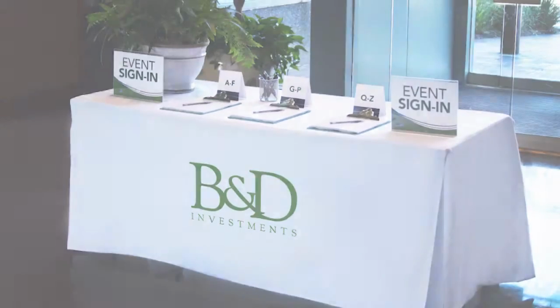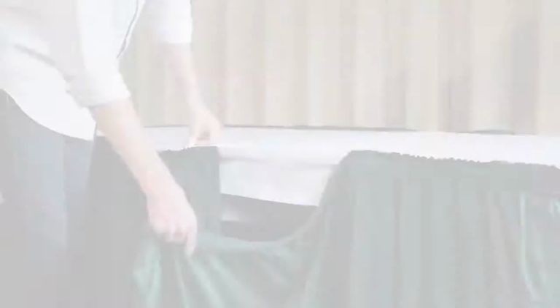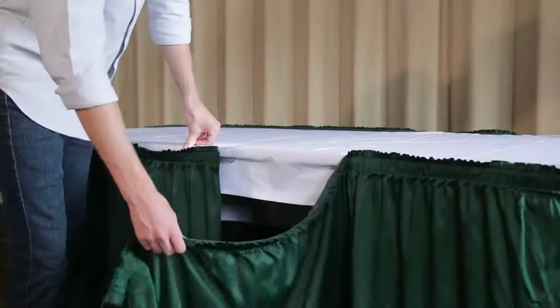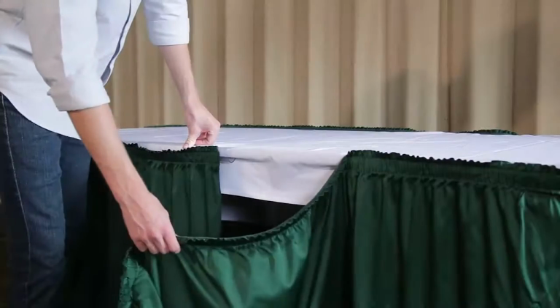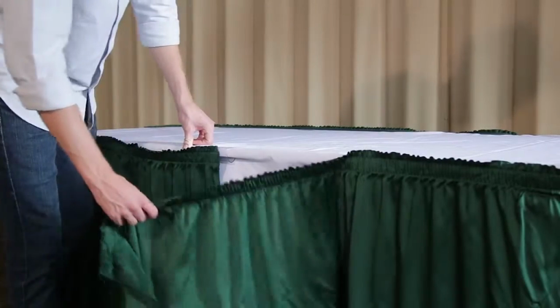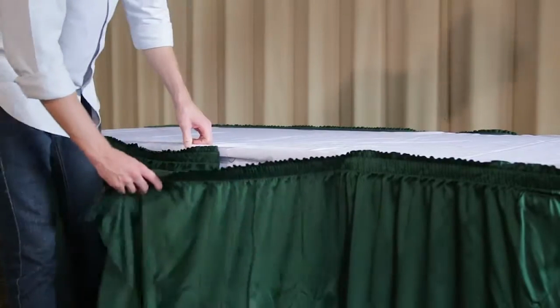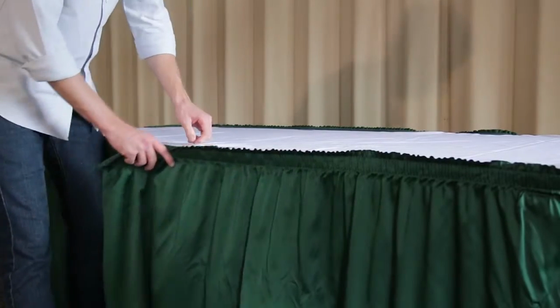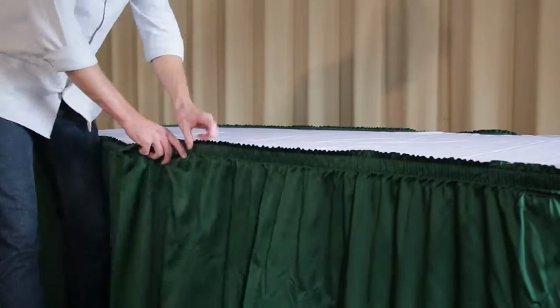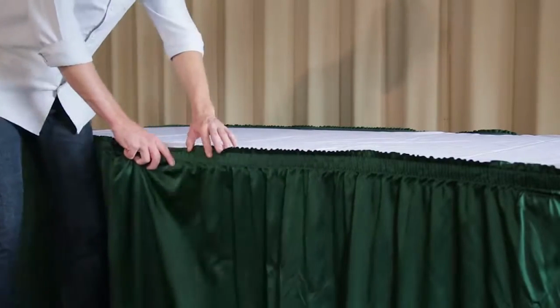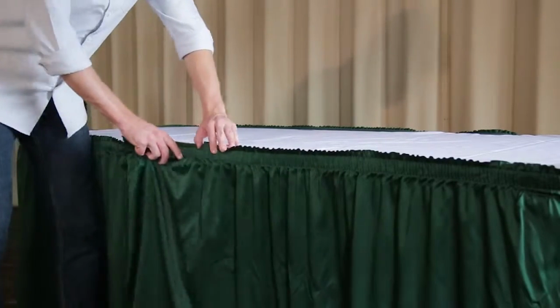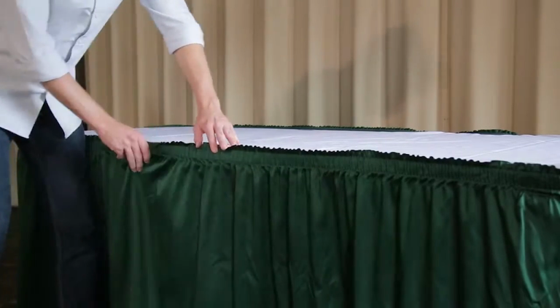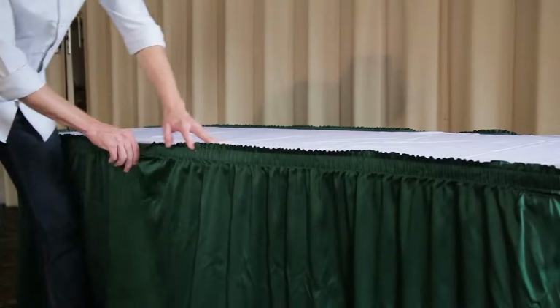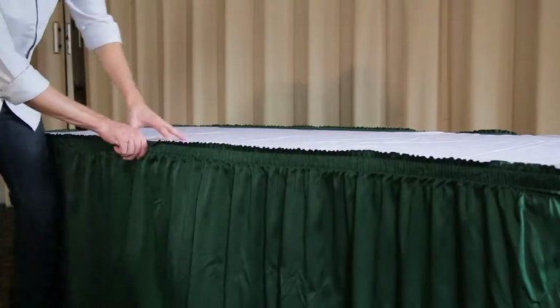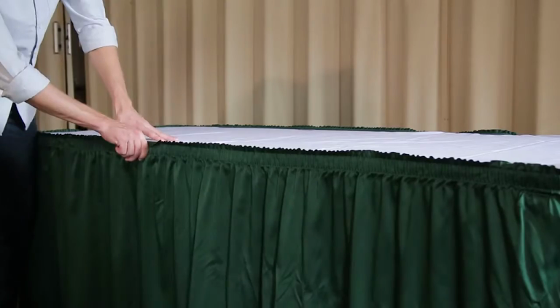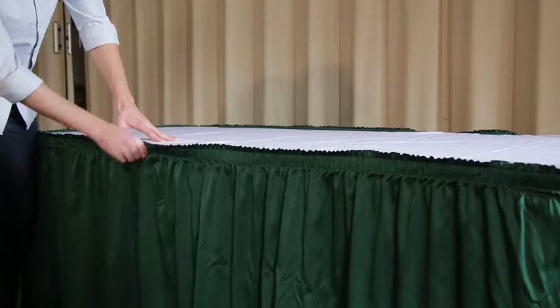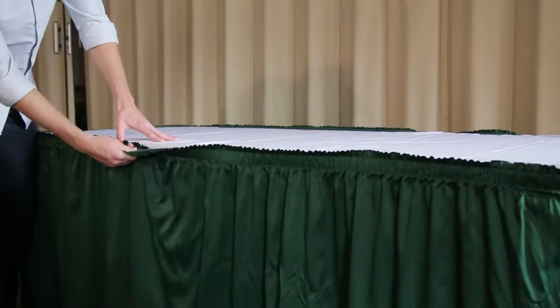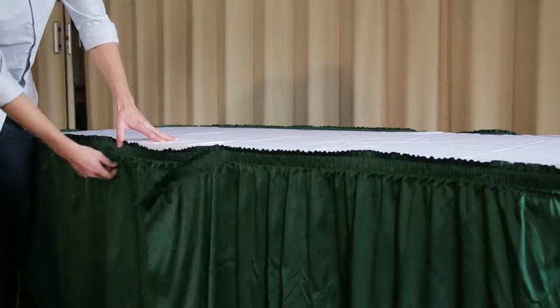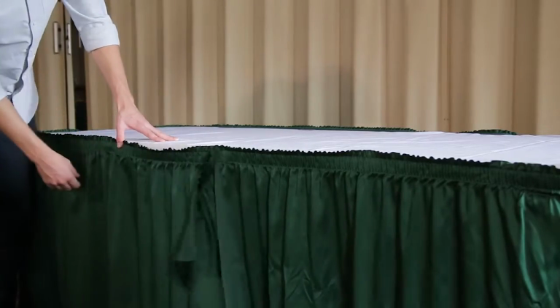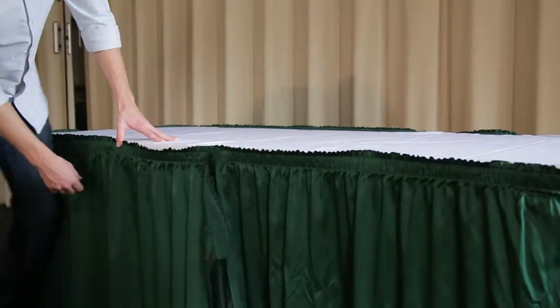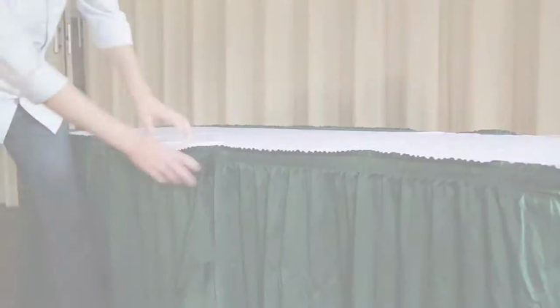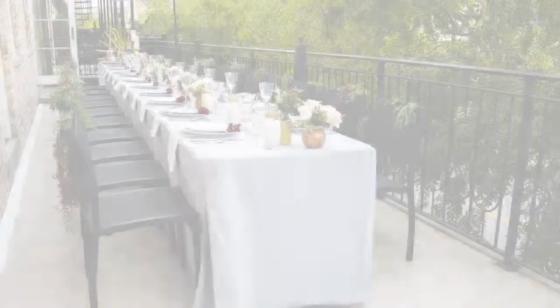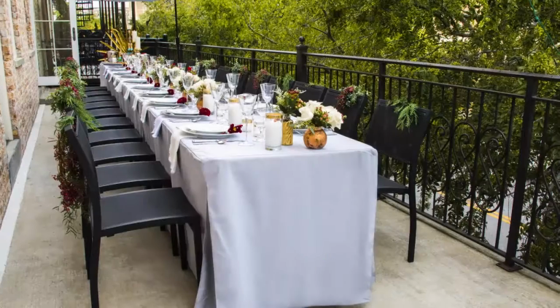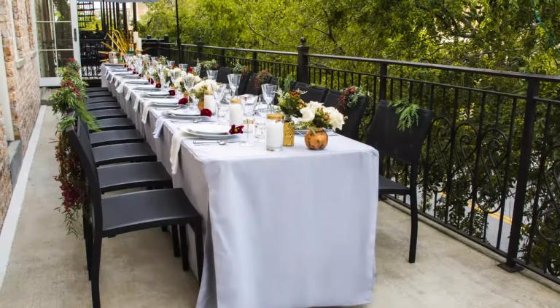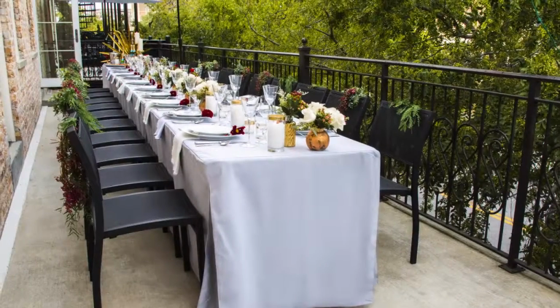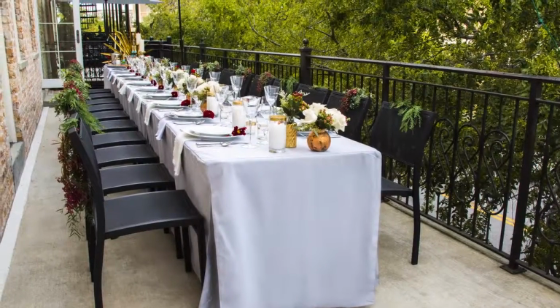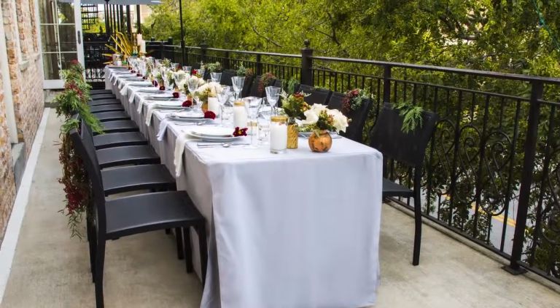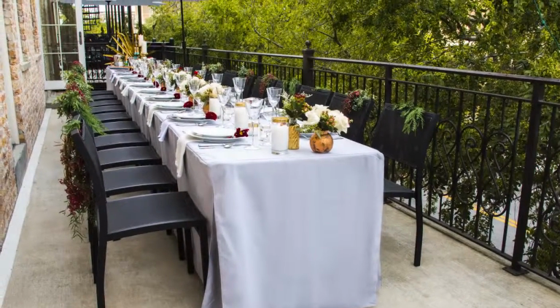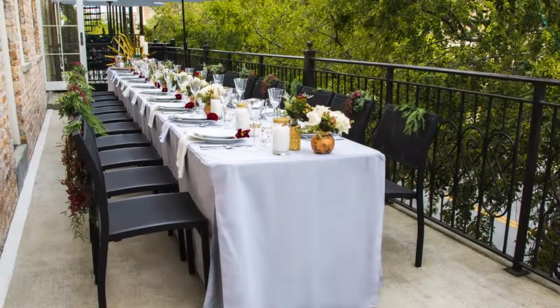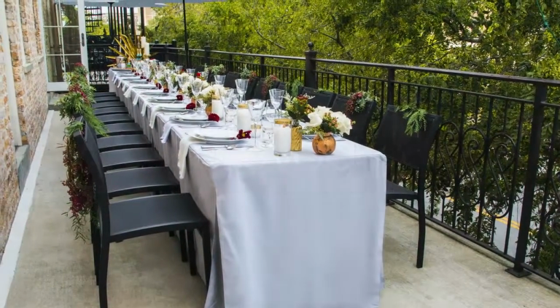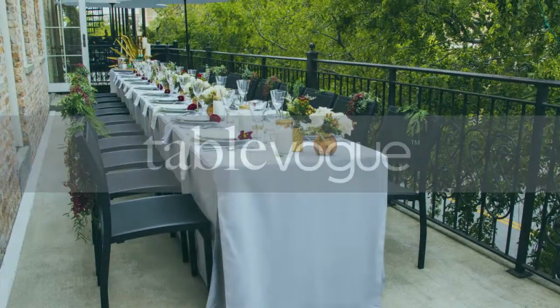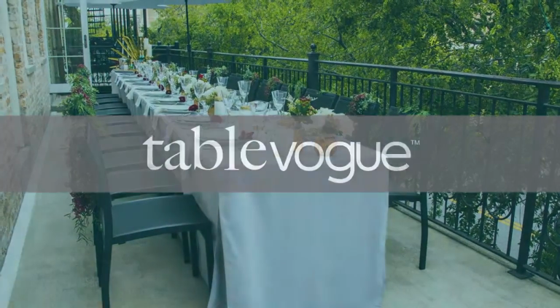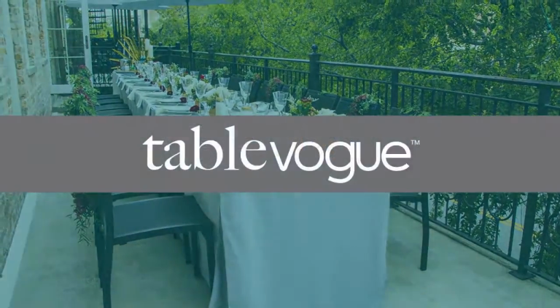Say goodbye to trip hazards and other liability associated with poor performing tablecloths. Great fabric, premium construction, awesome fit.